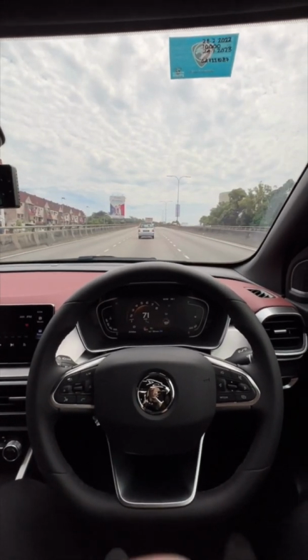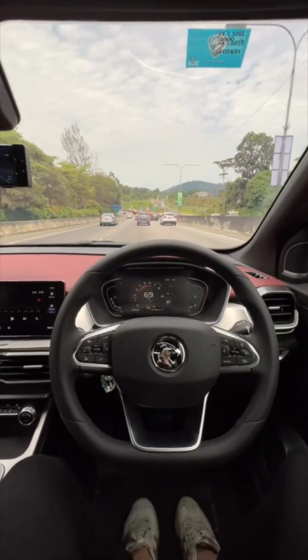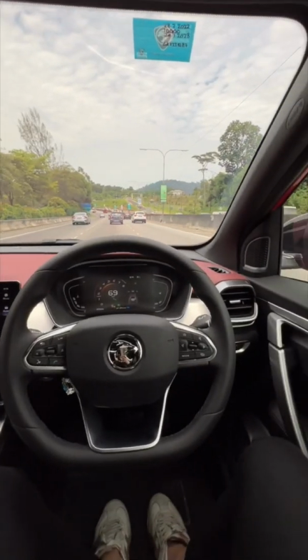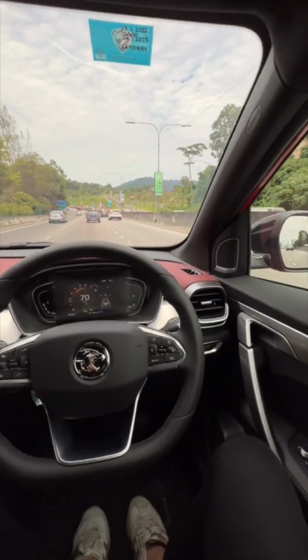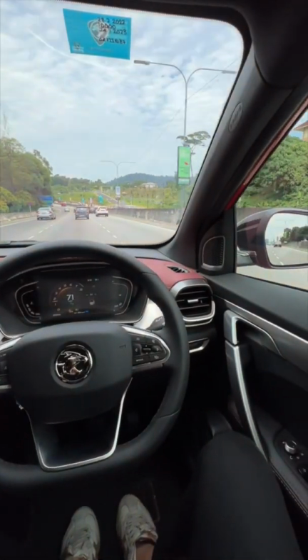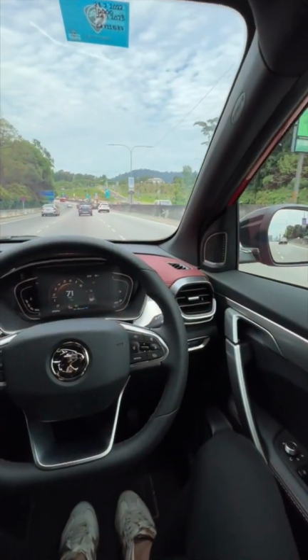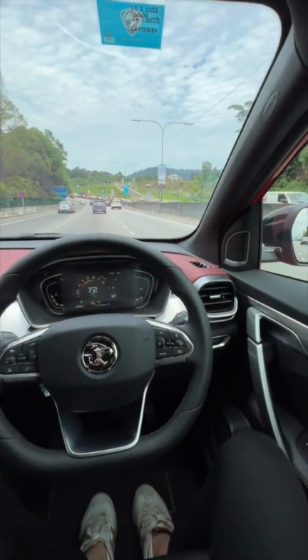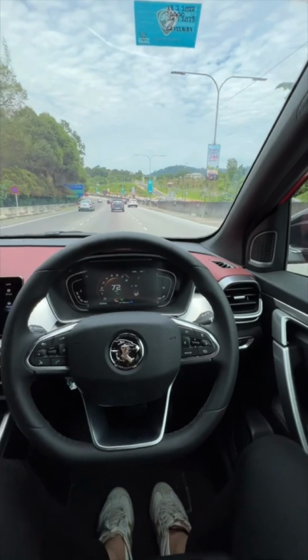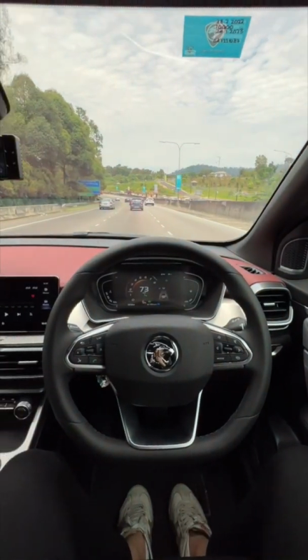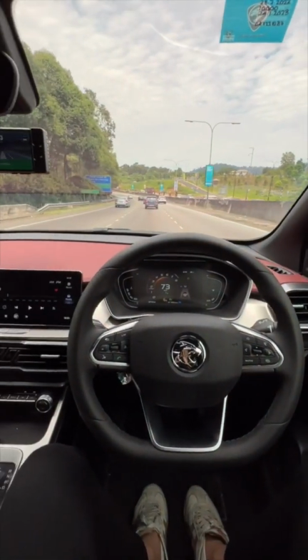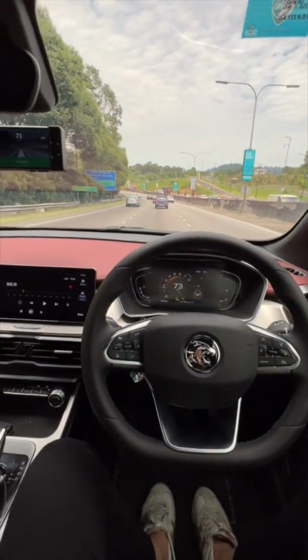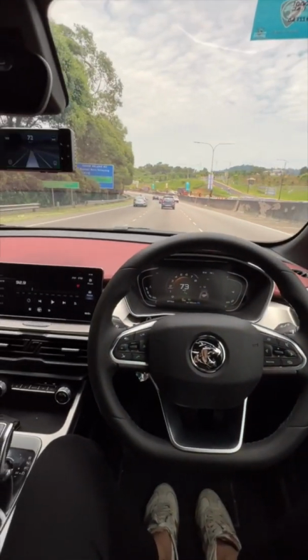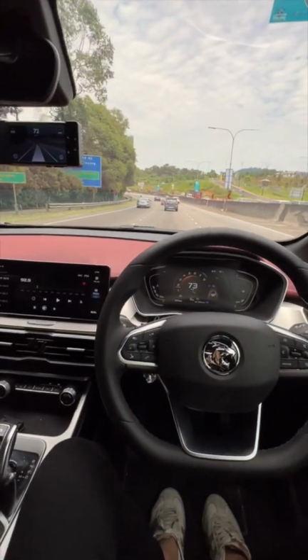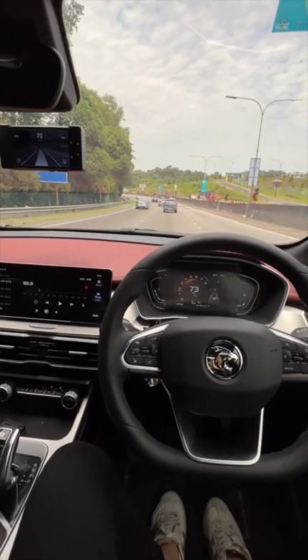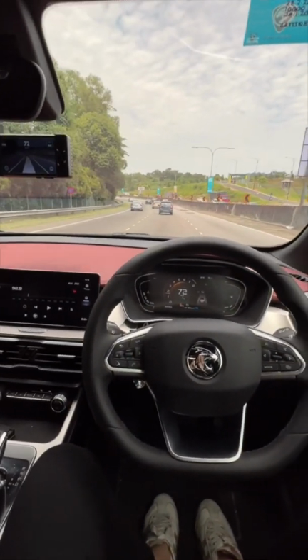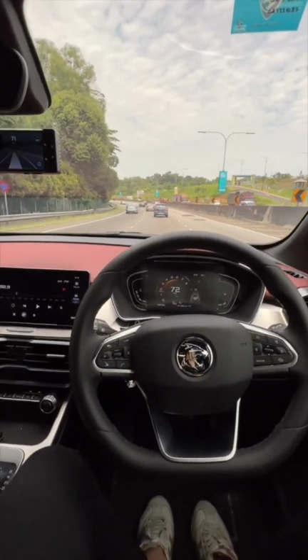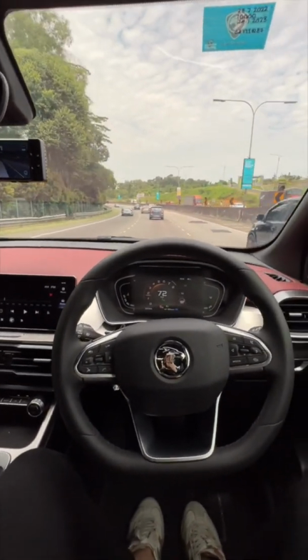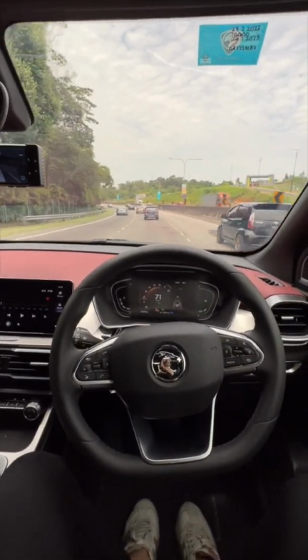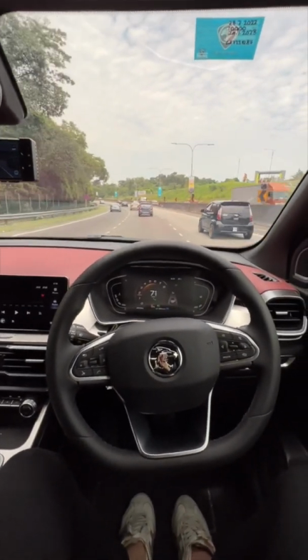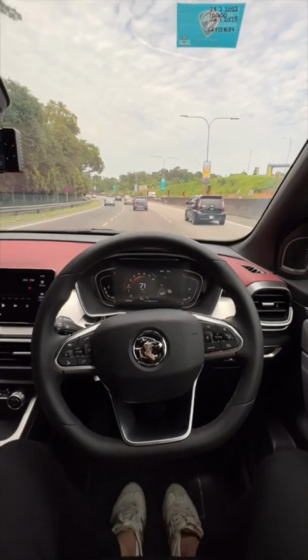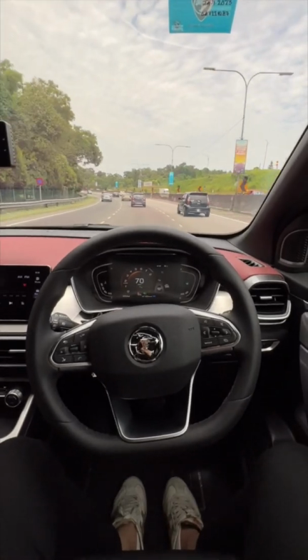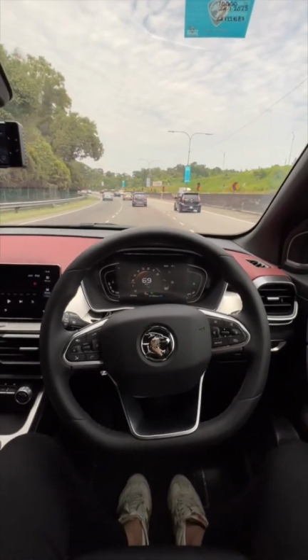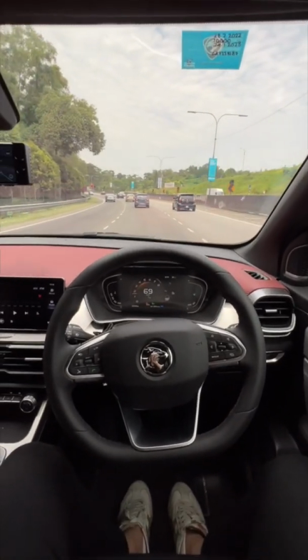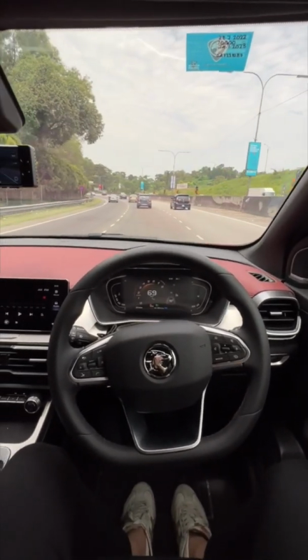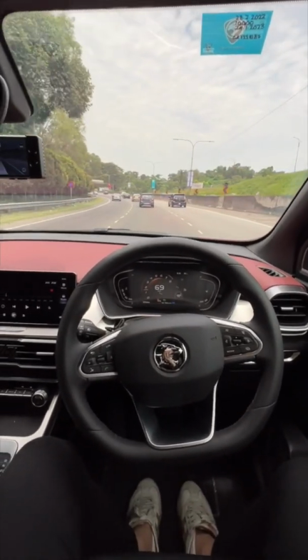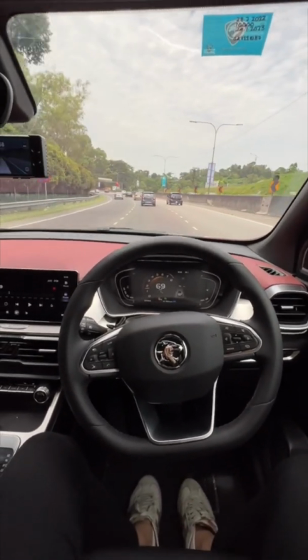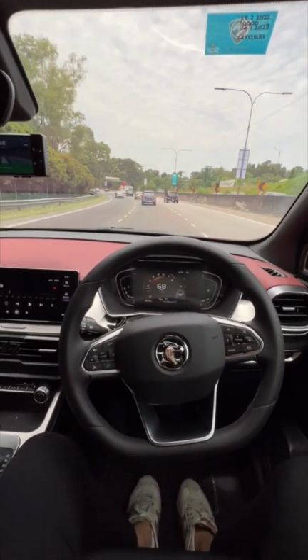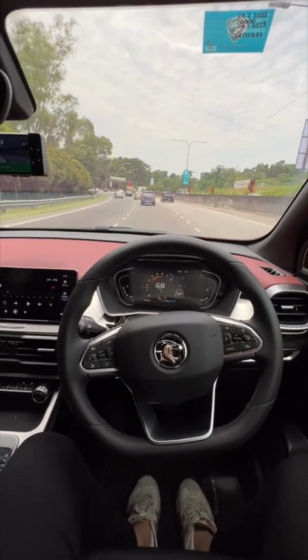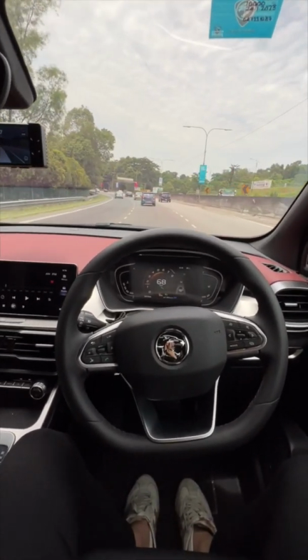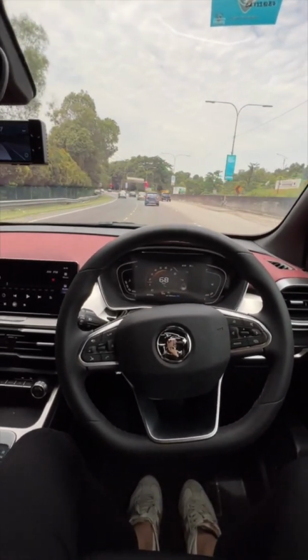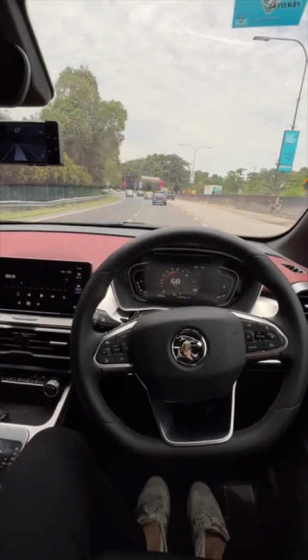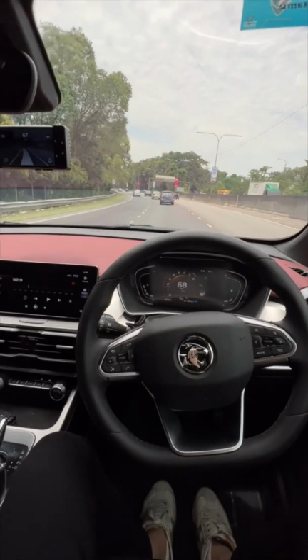Hi guys, I'm Kien from Komu here. As you can see, today we are driving a Proton X50, just newly supported, and it's performing a cornering by itself now at a speed of 70 km per hour.